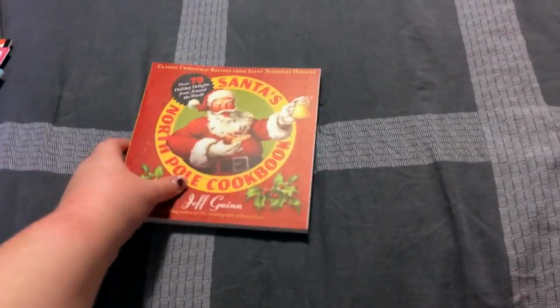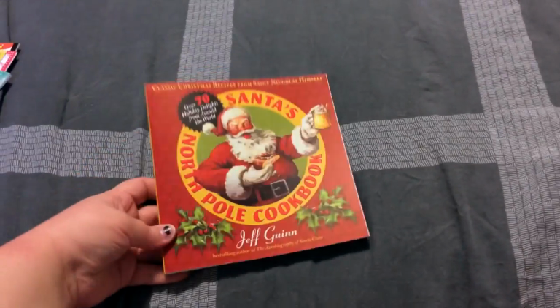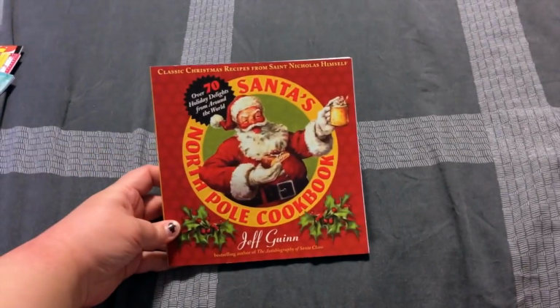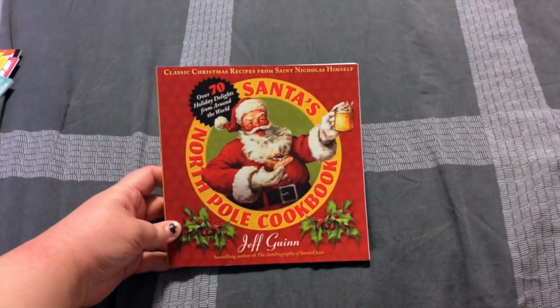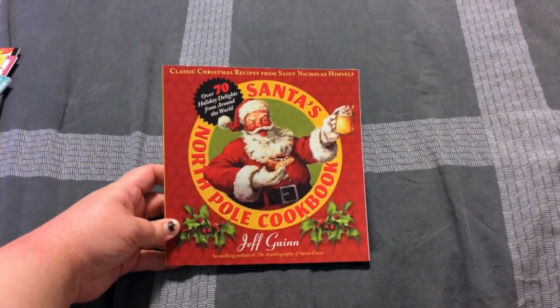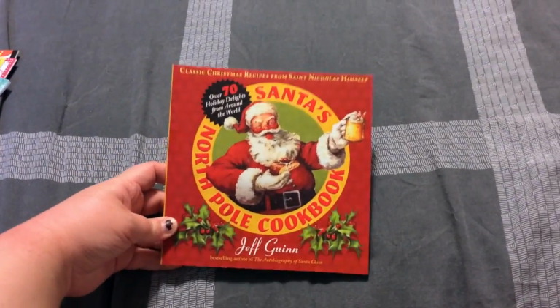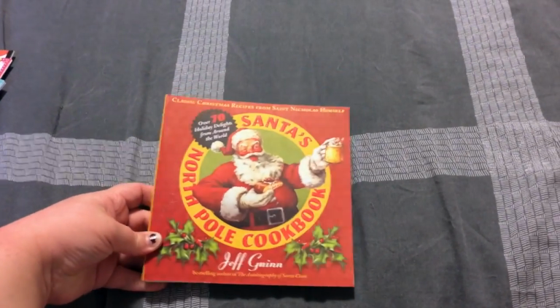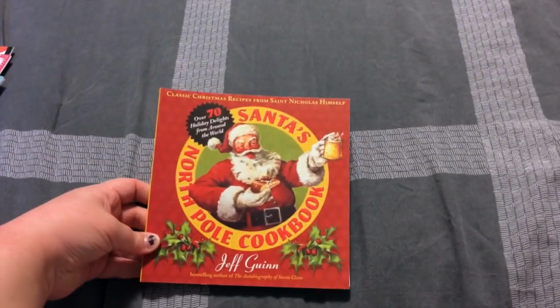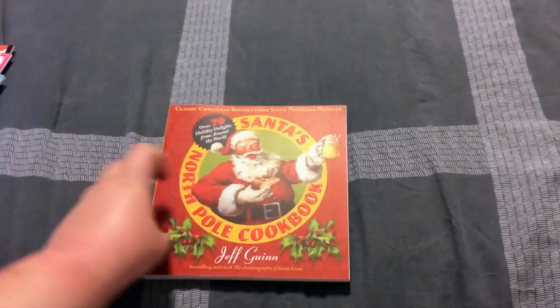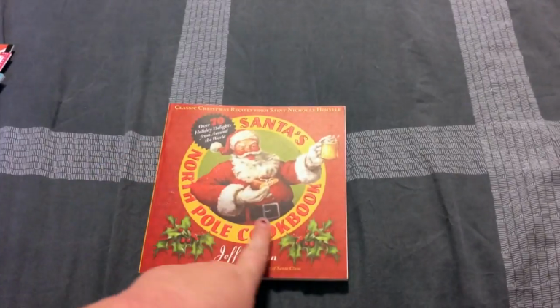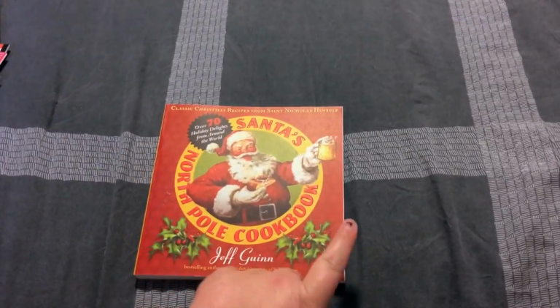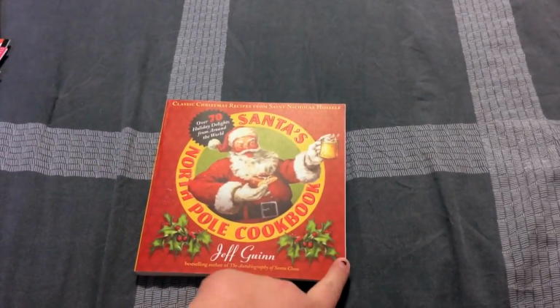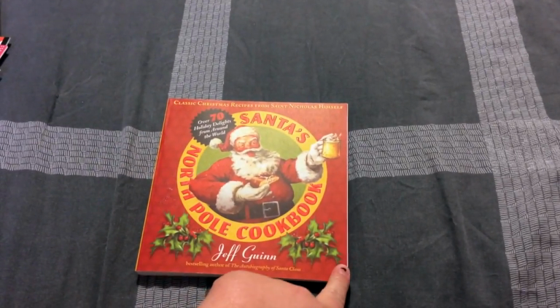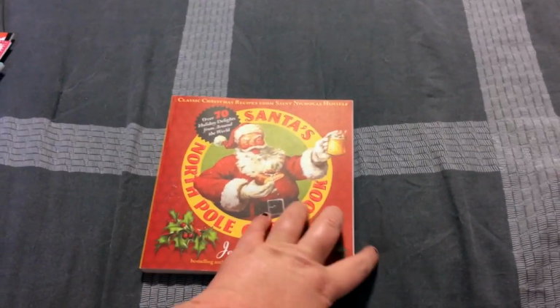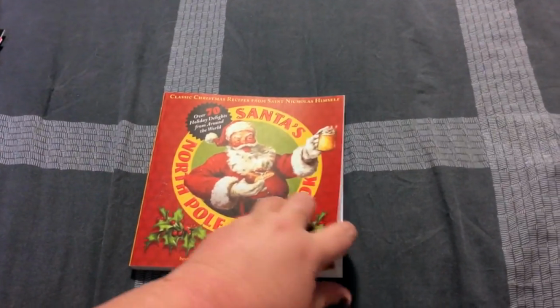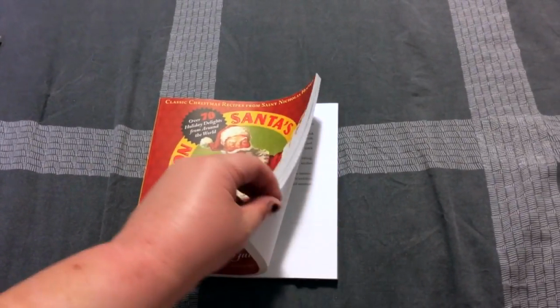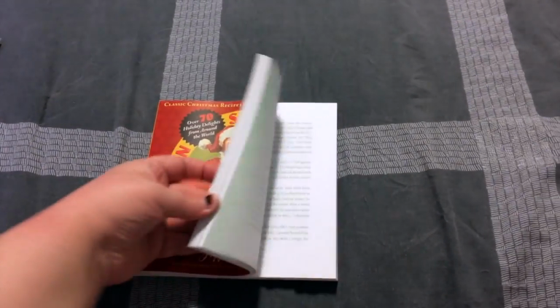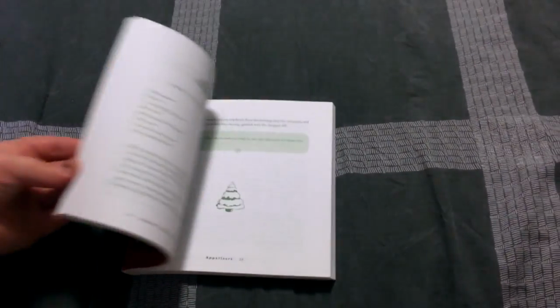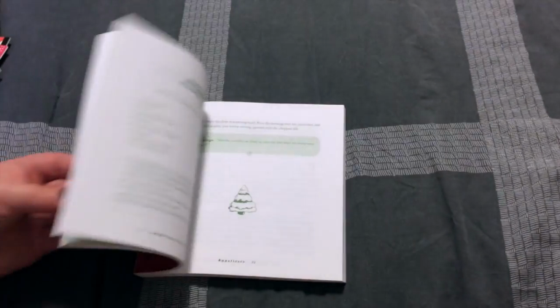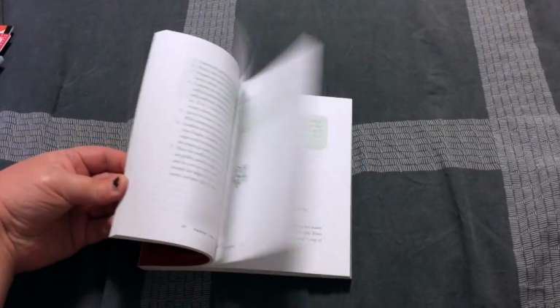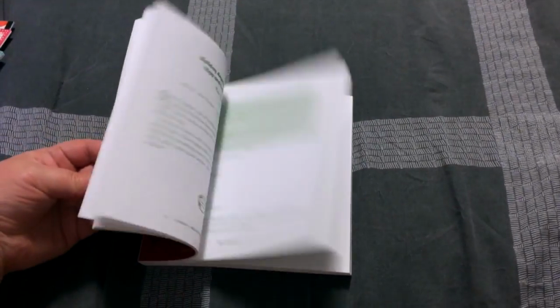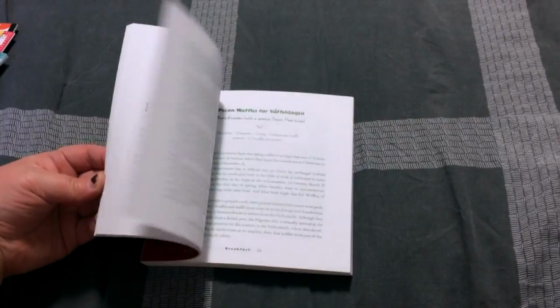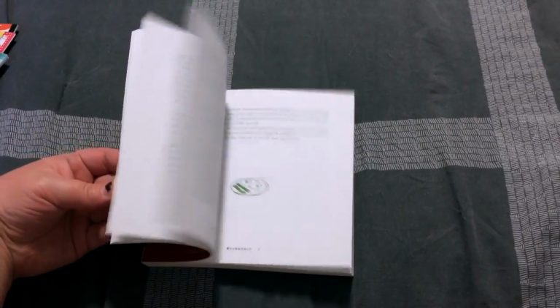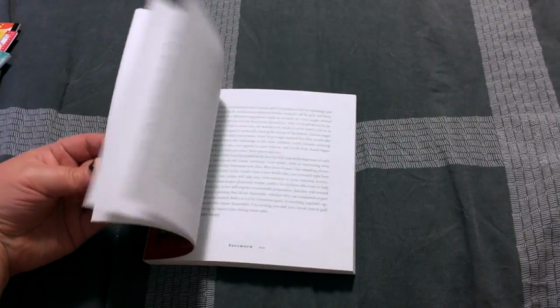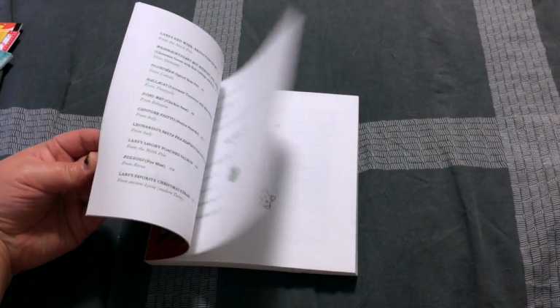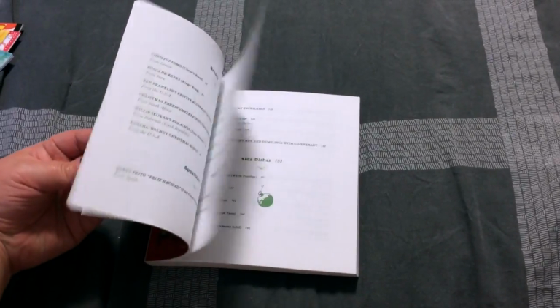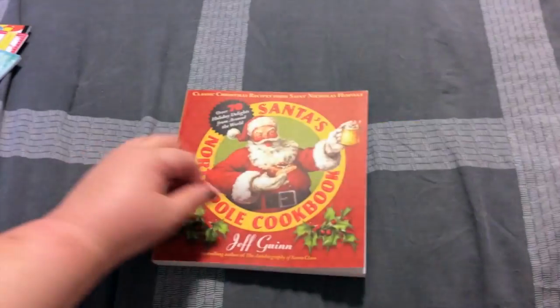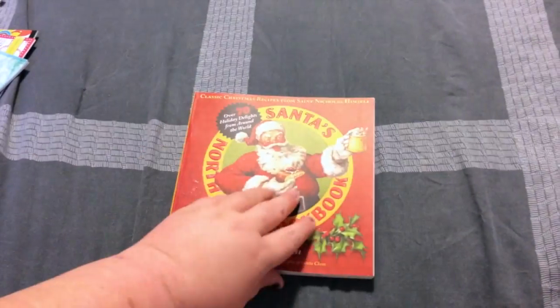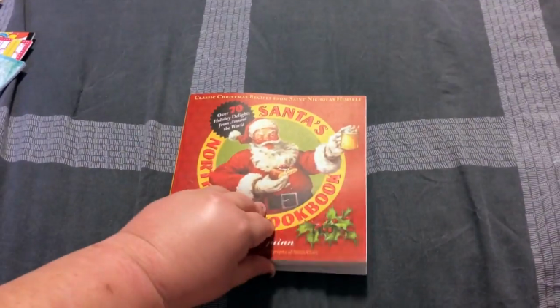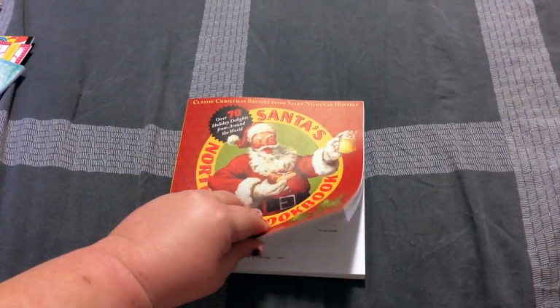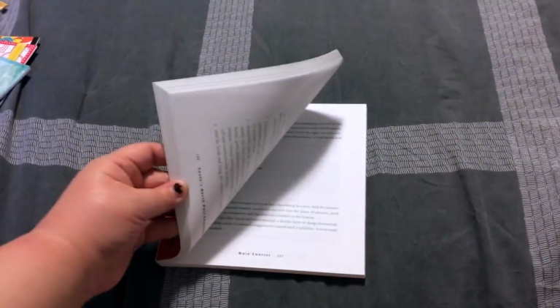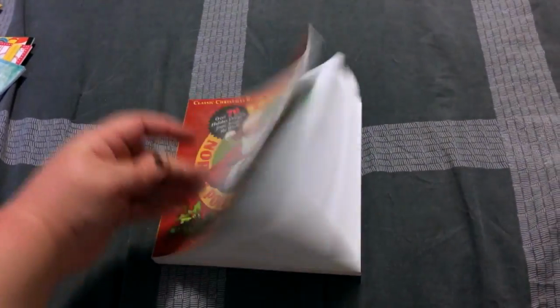This was a cute little cookbook. I'm actually going to give this one as a gift for a family party. I'm a little sad it doesn't have pictures of the recipes, but for a dollar it's really not that bad.